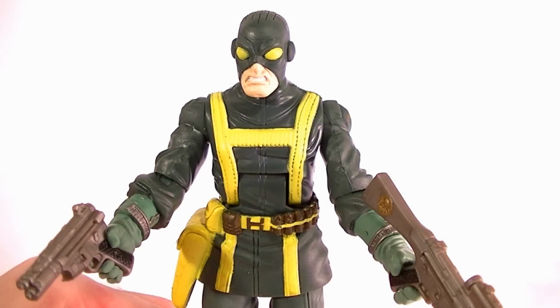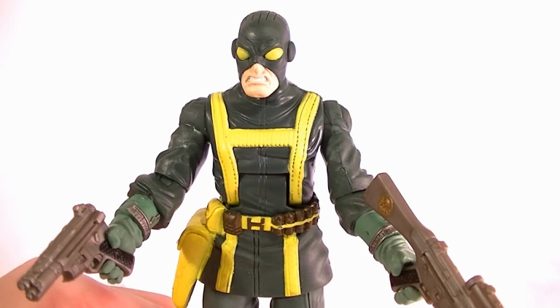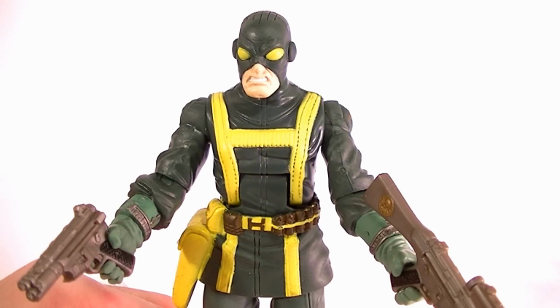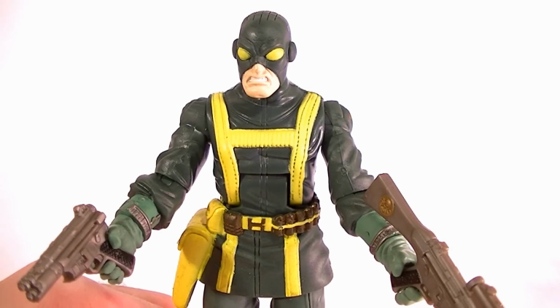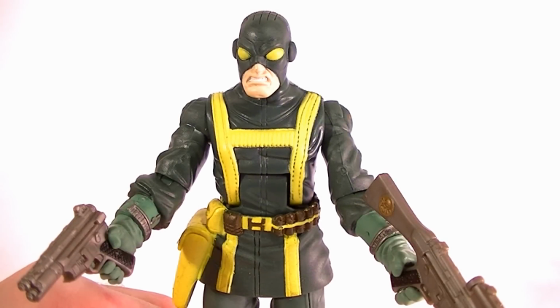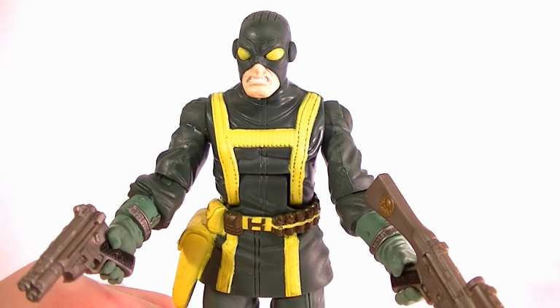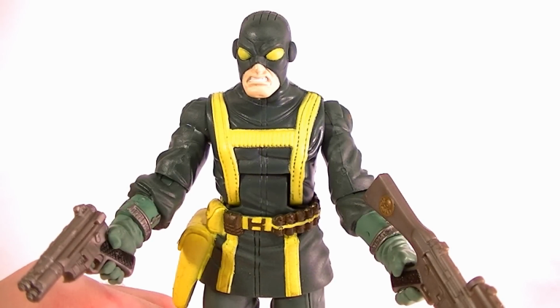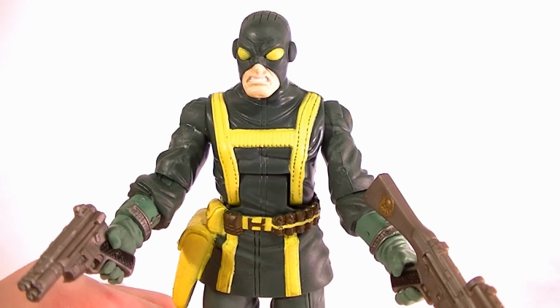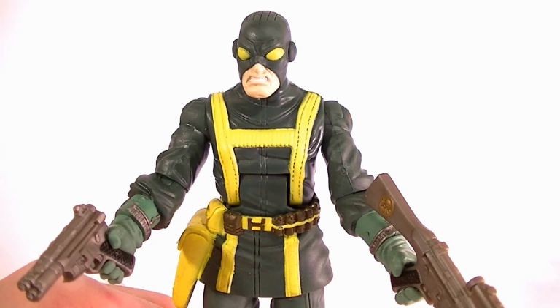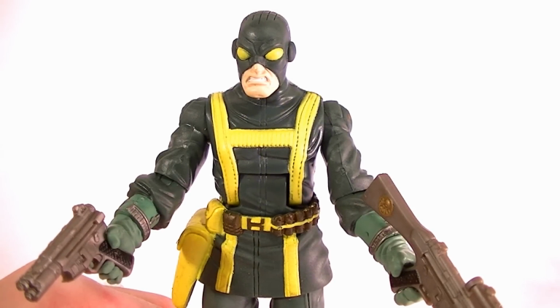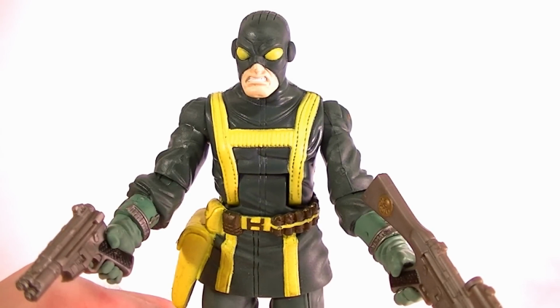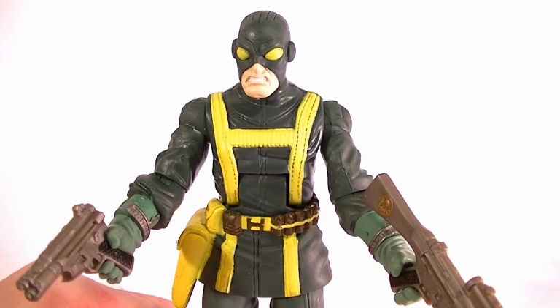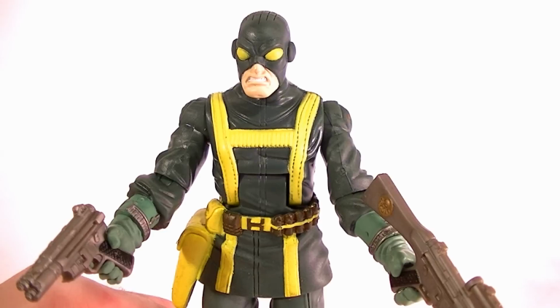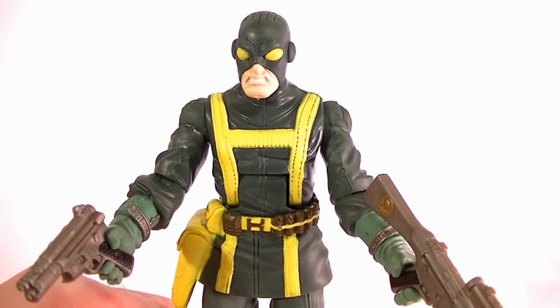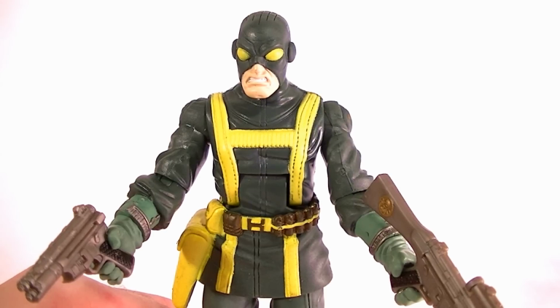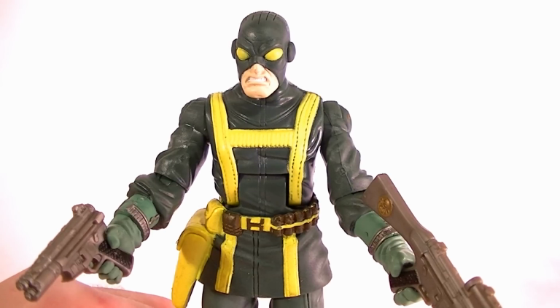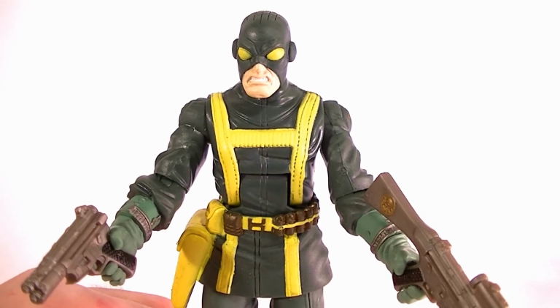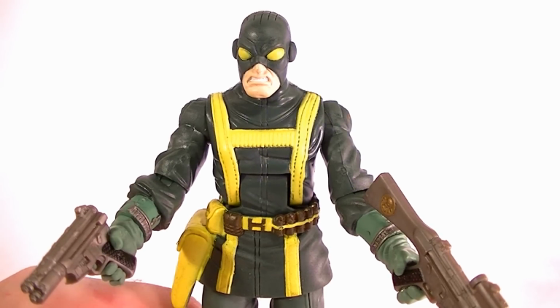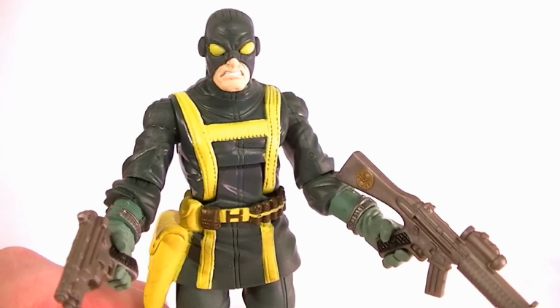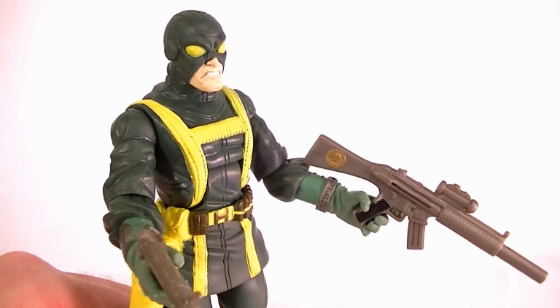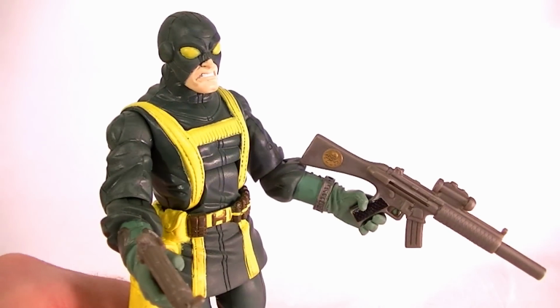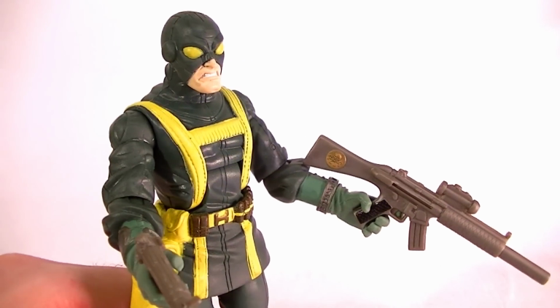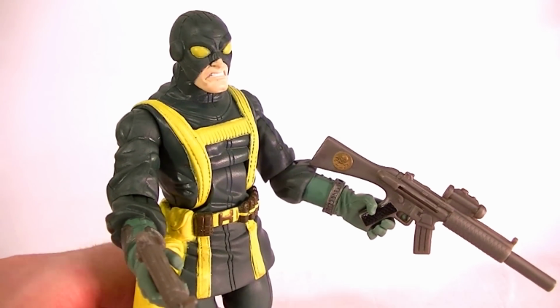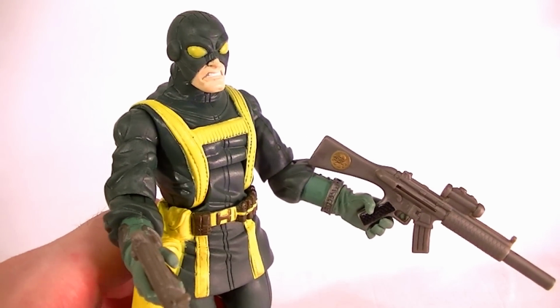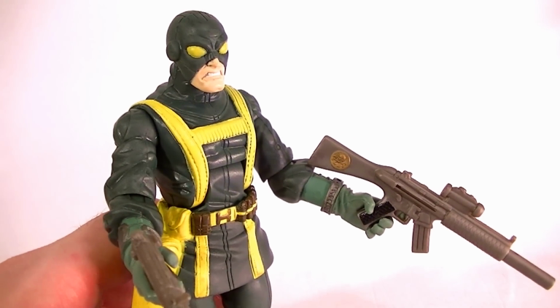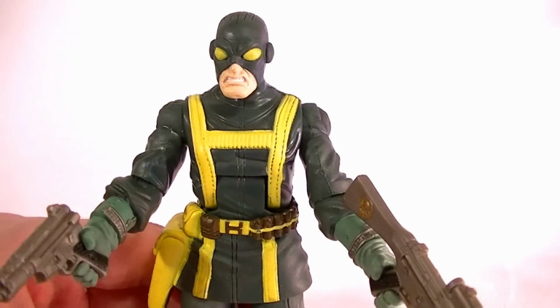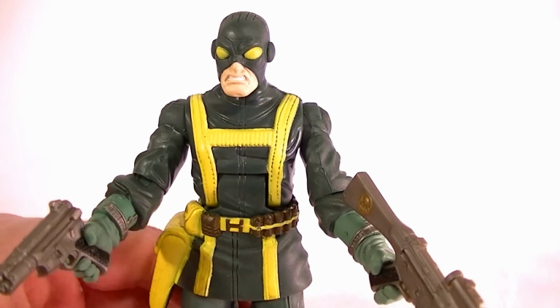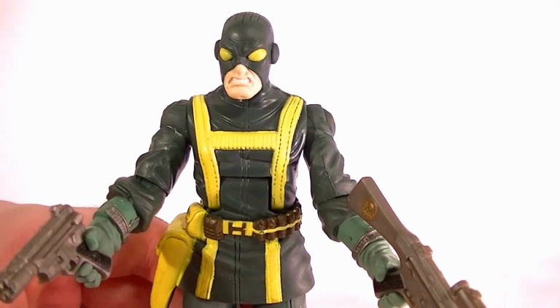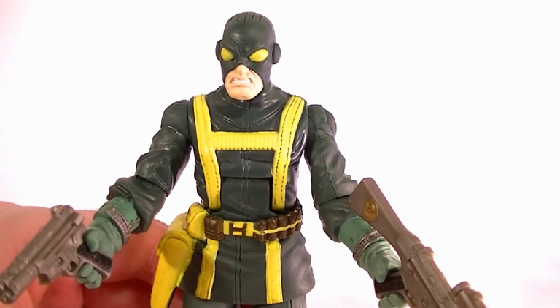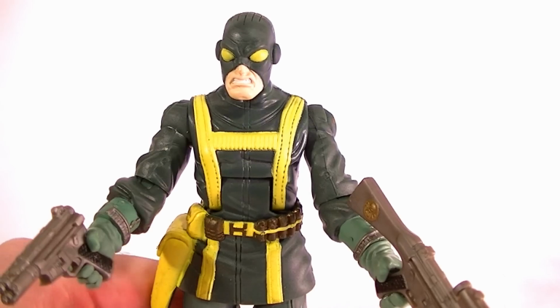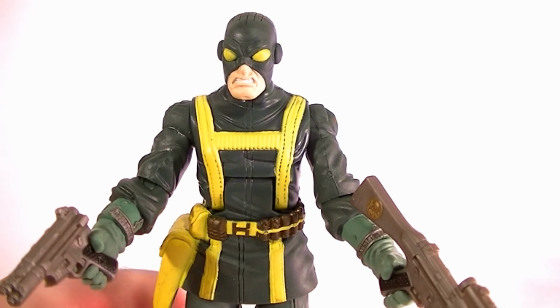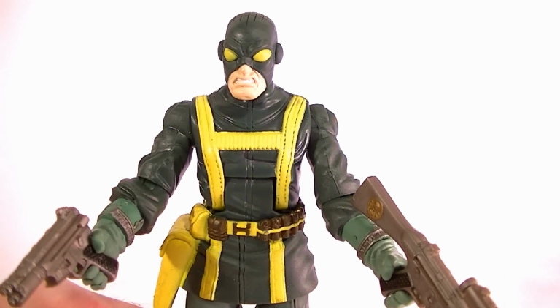Hey guys, how's it going? This is Anthony from Anthony's Customs. The next figure I want to look at today is the Hydra Soldier. He's getting pretty popular due to the Captain America movie, and a lot of people are army building these guys even more now than they were before. So I thought it would be a good idea to finally review him.